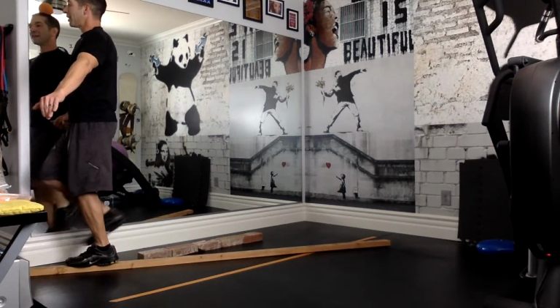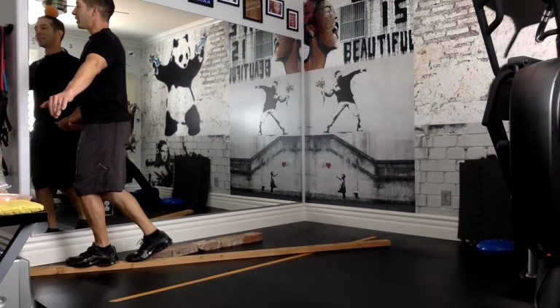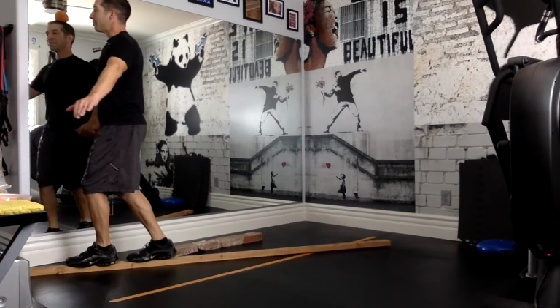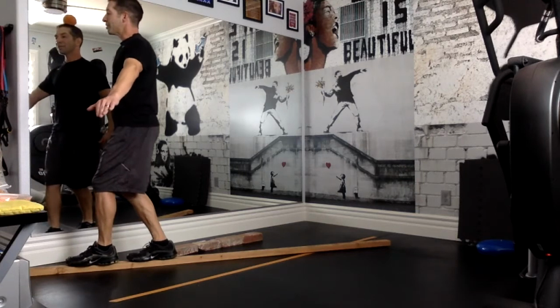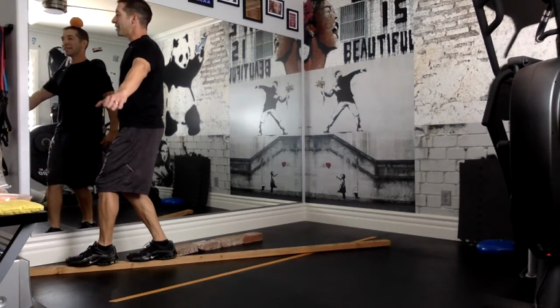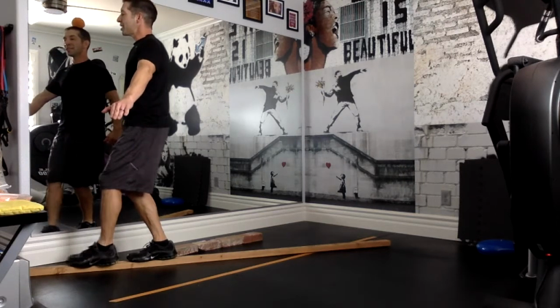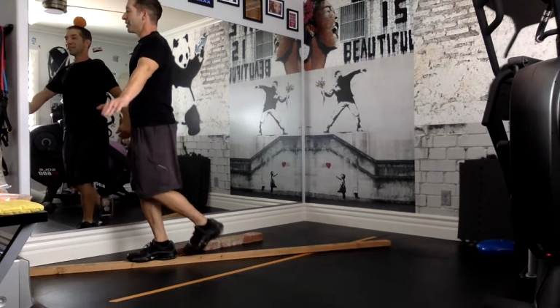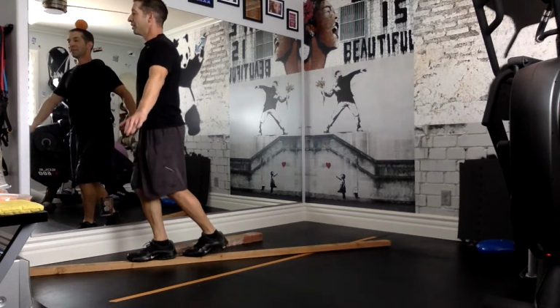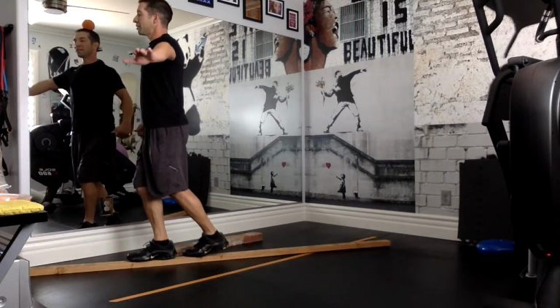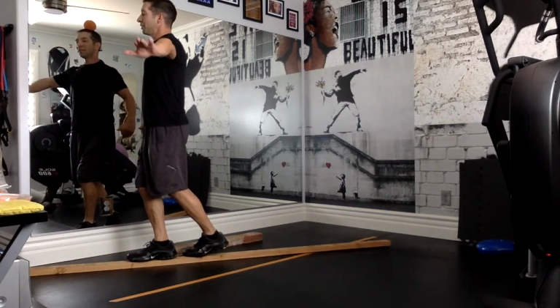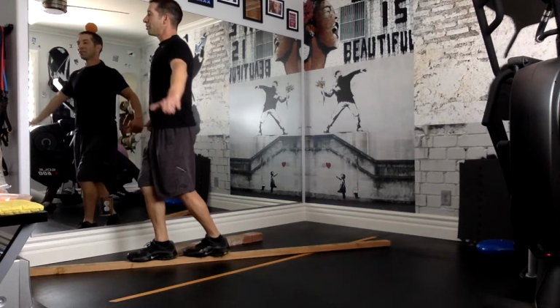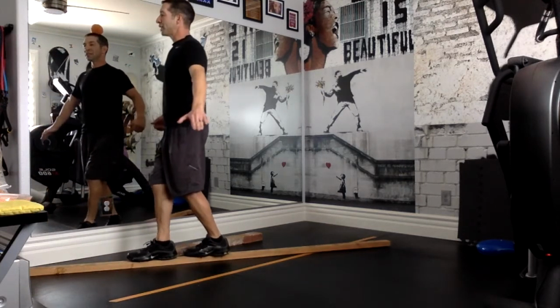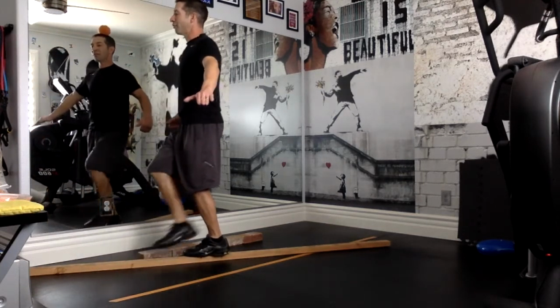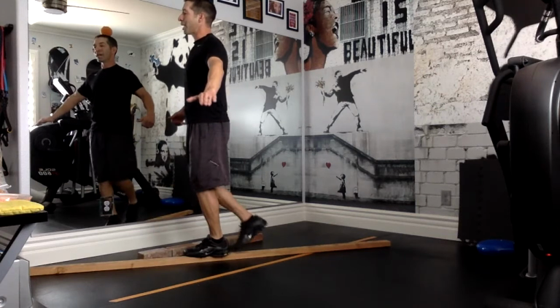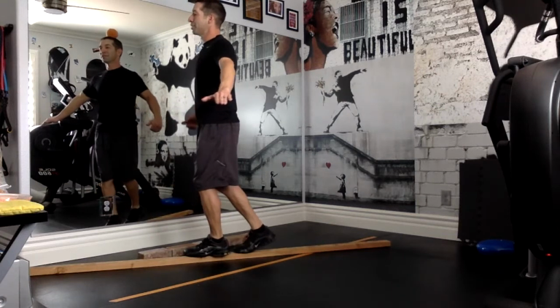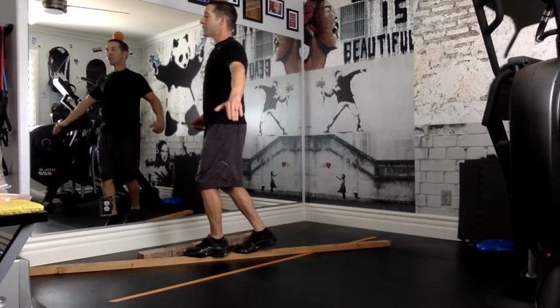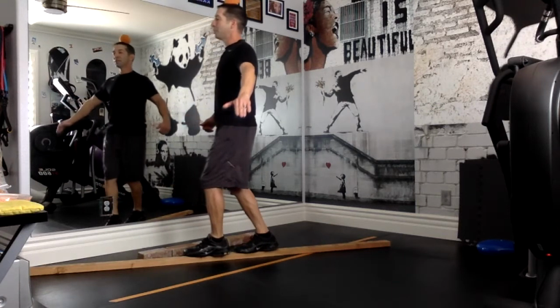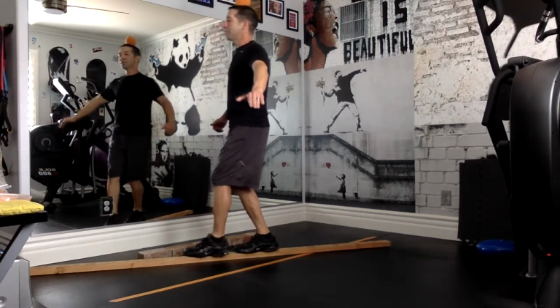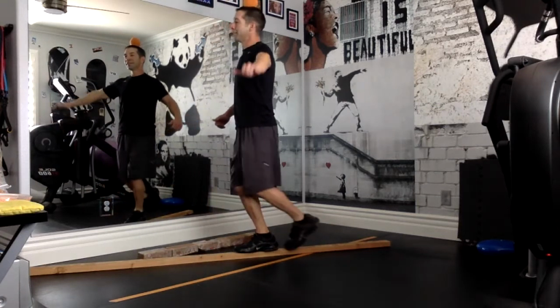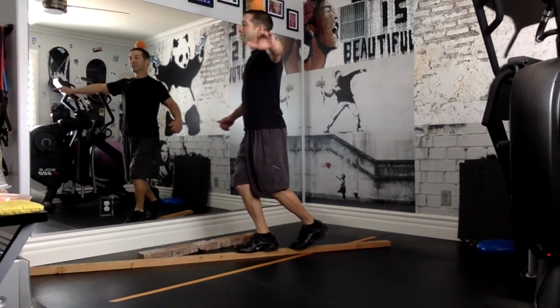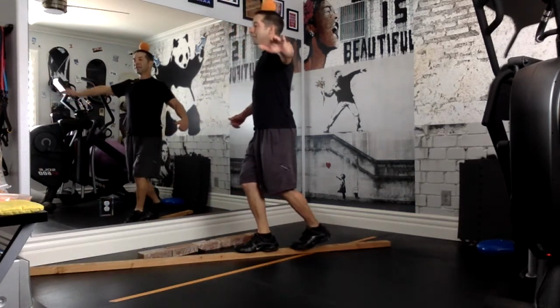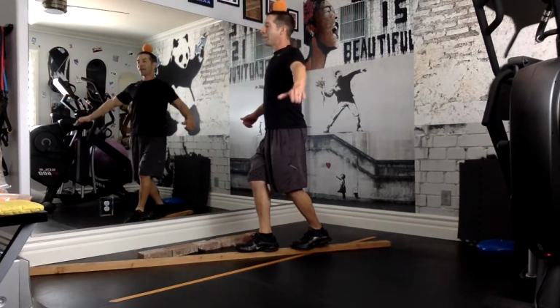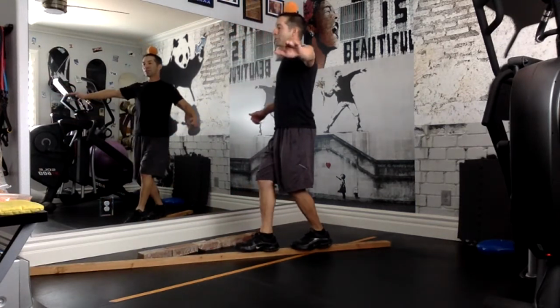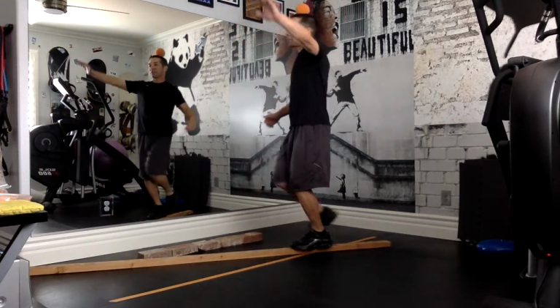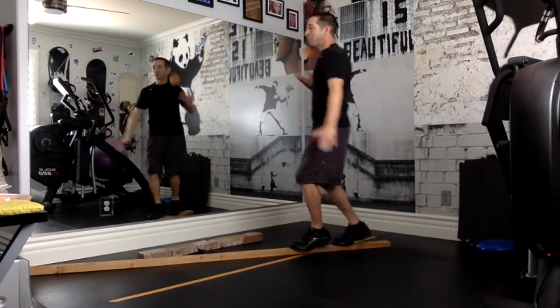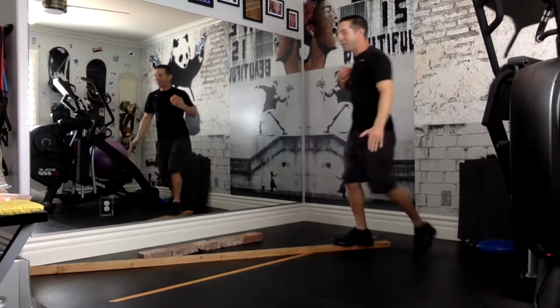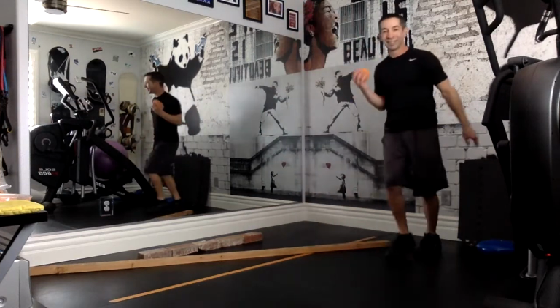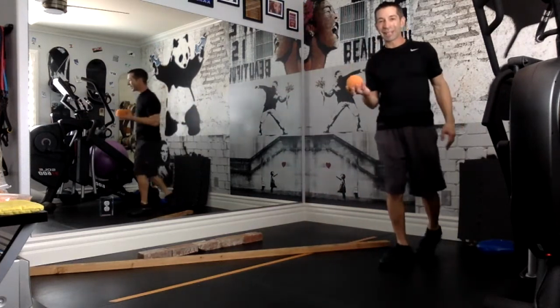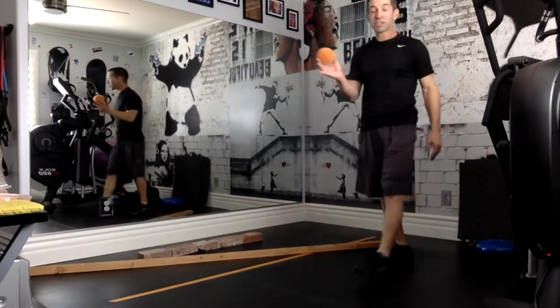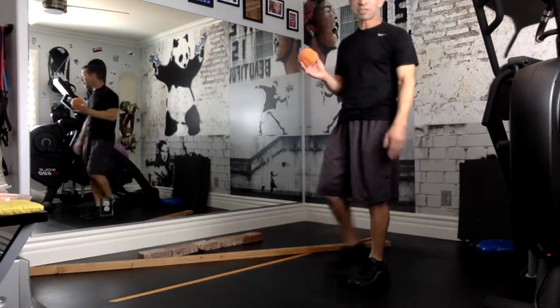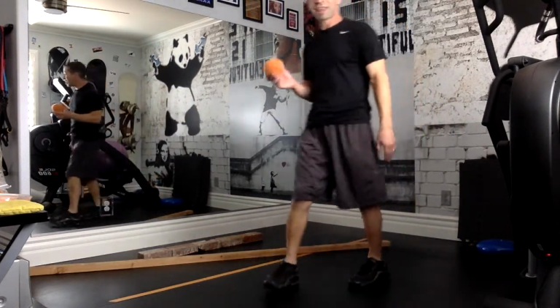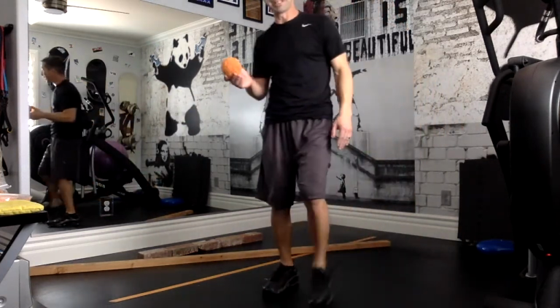Now let's see if I can make it backwards. Again, this is a challenge, so don't feel like you have to go backwards — try it if you want to. If you're having trouble, just stick with going forward. Didn't make it, so I would have to try that one again.